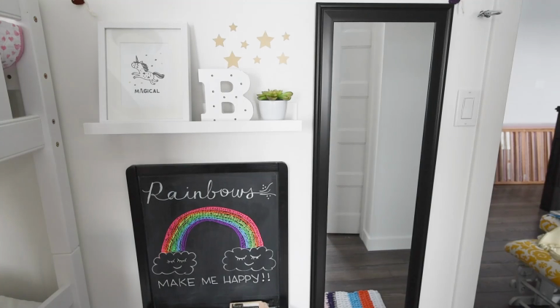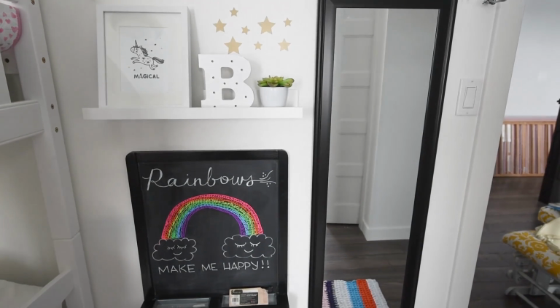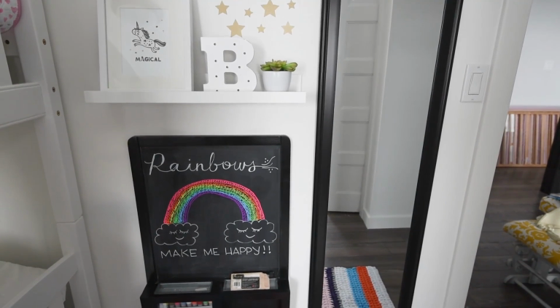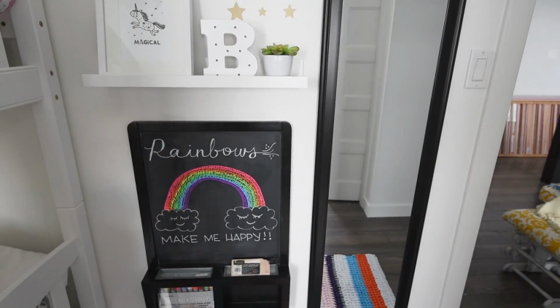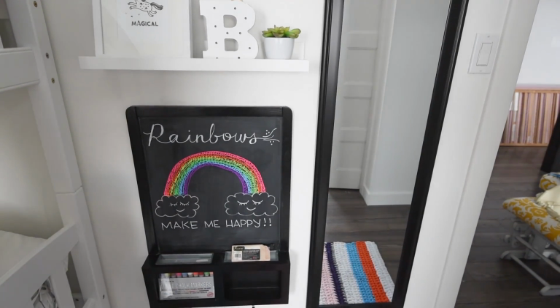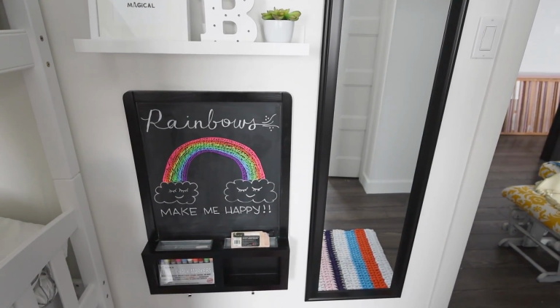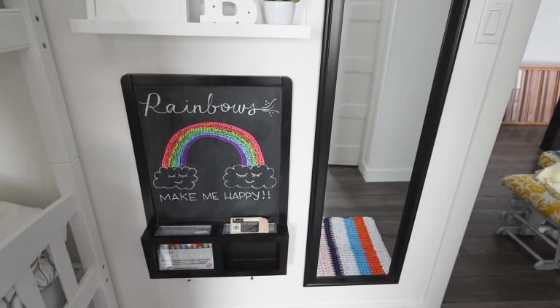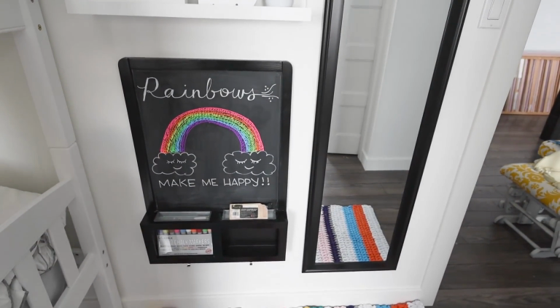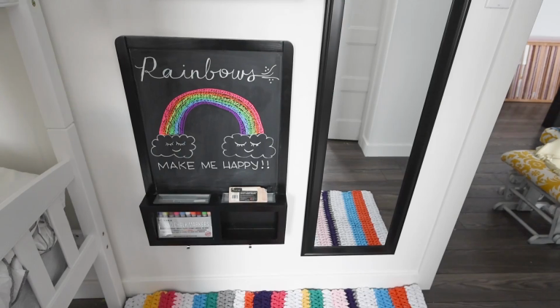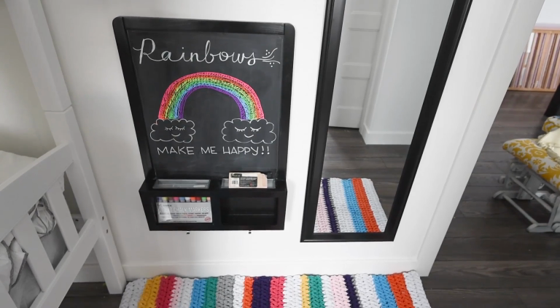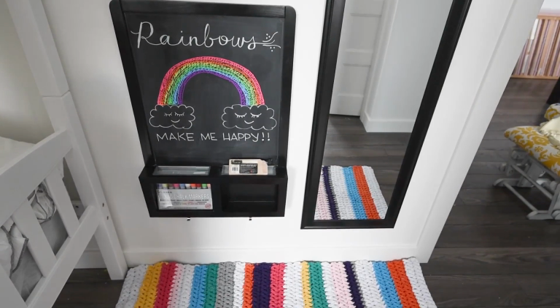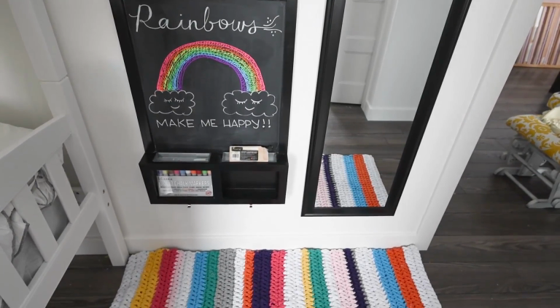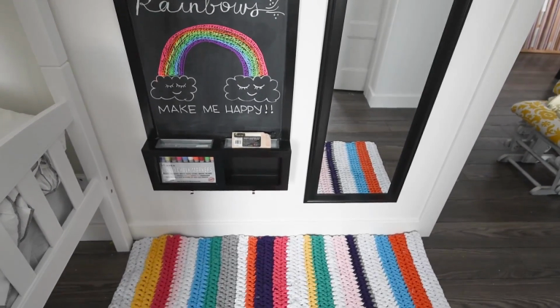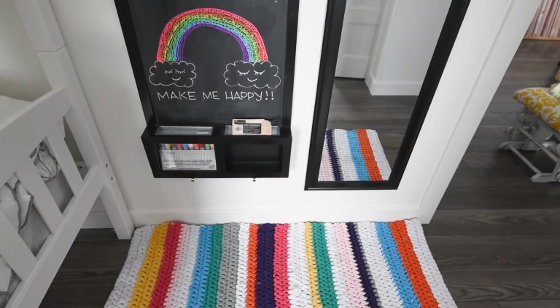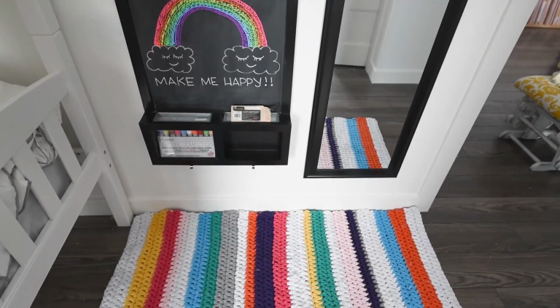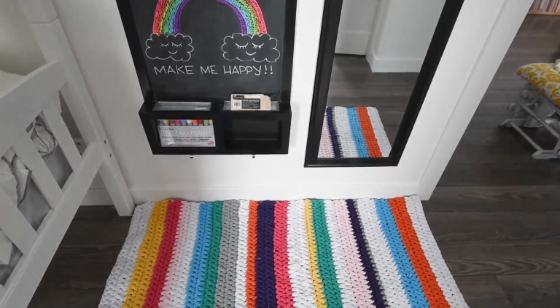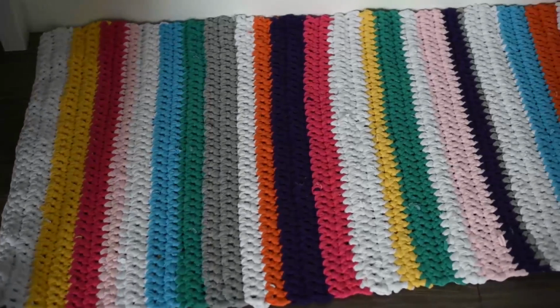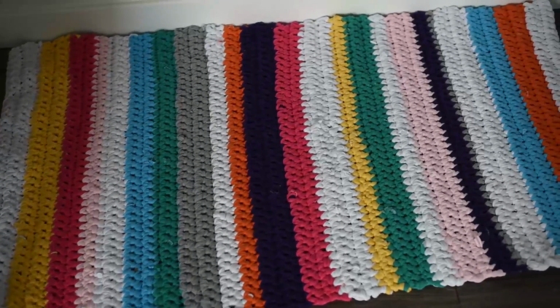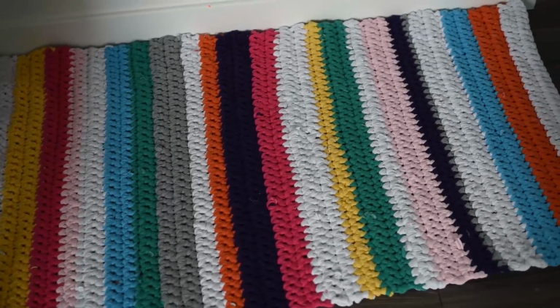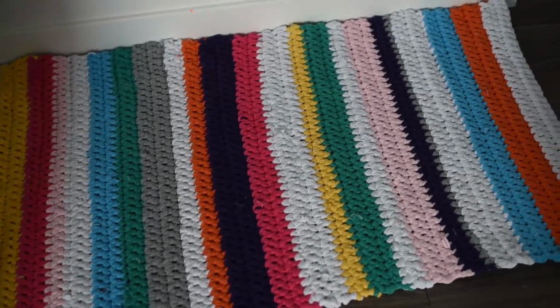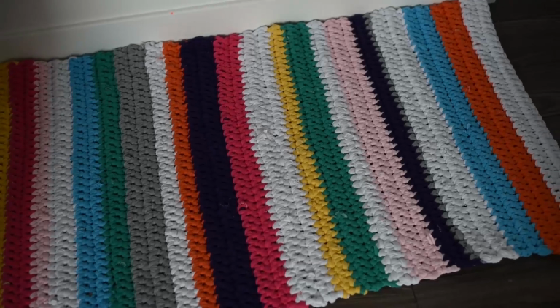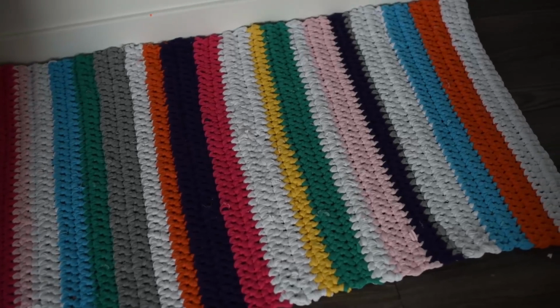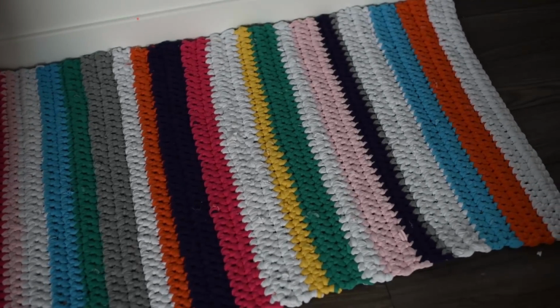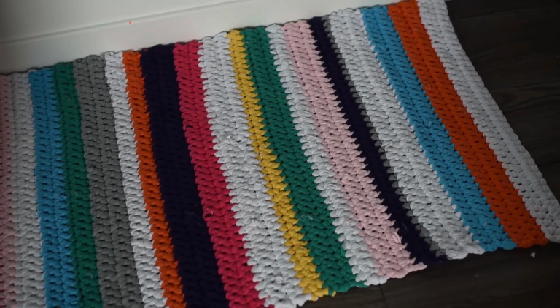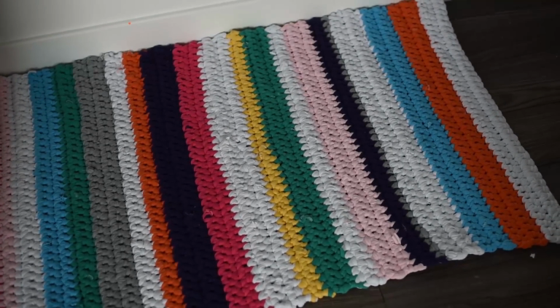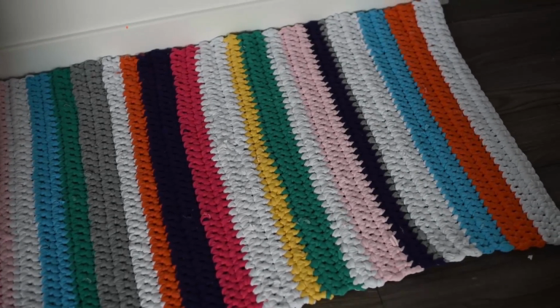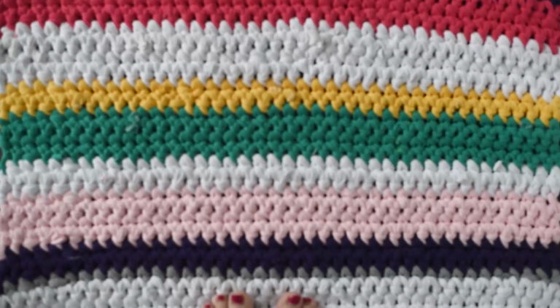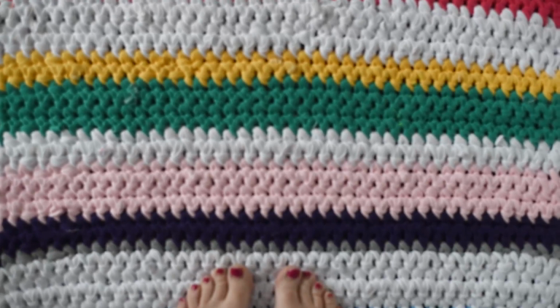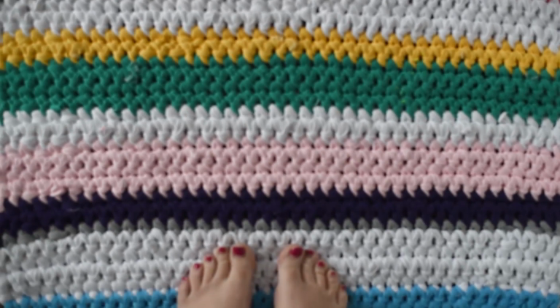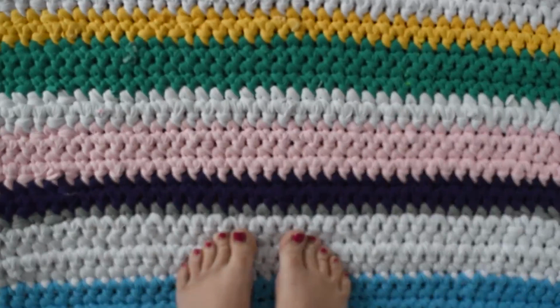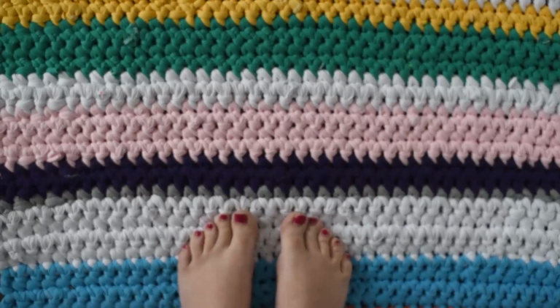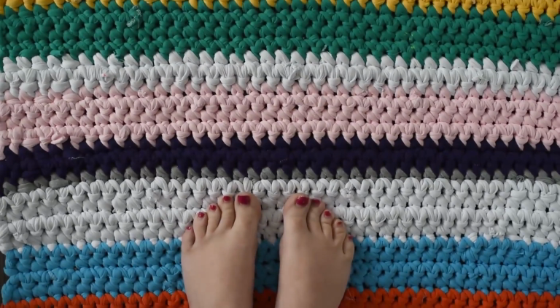When I was planning Little B's room makeover, I knew we needed a brightly colored rainbow rug somewhere in the mix. Rather than buying one, I decided to make one. Using some knit jersey fabric and some creativity, I came up with this fun and unique crochet t-shirt yarn rainbow rug.